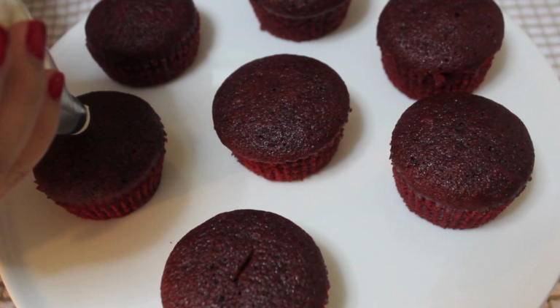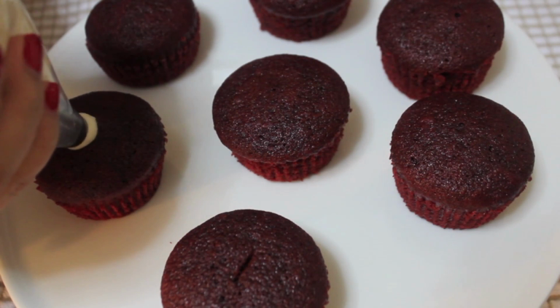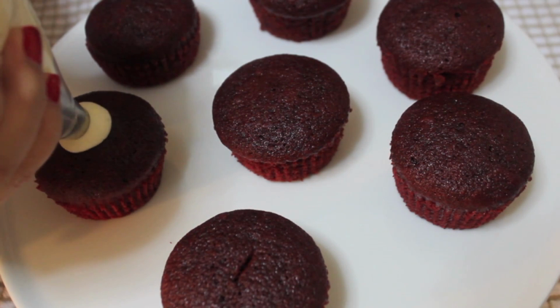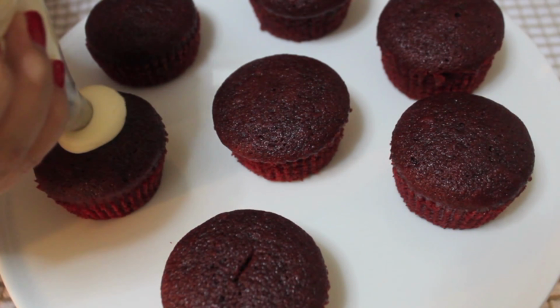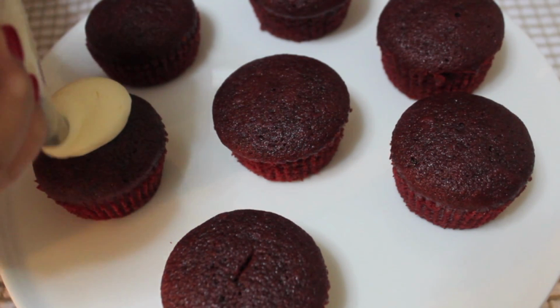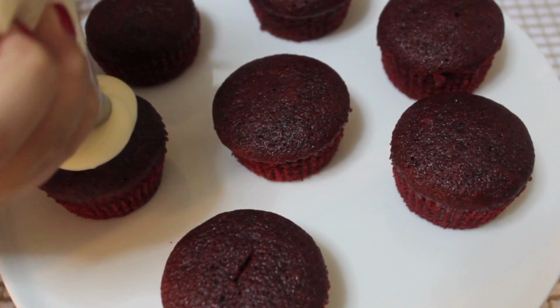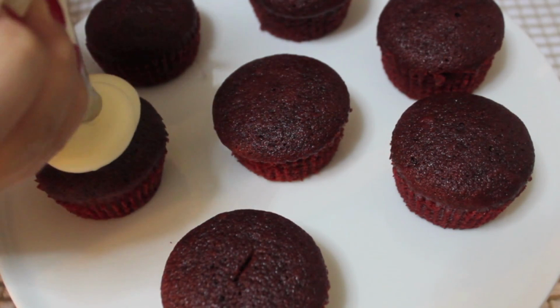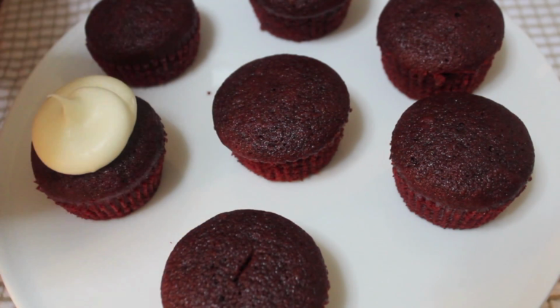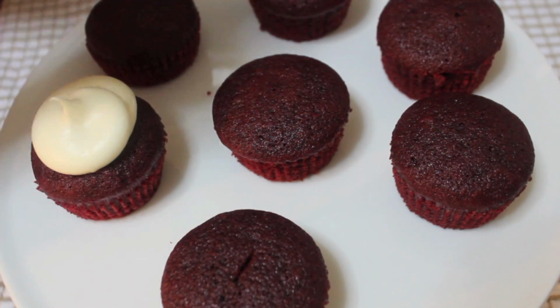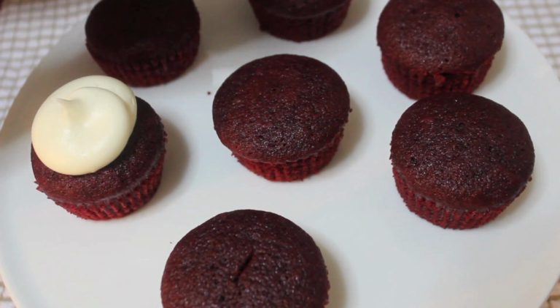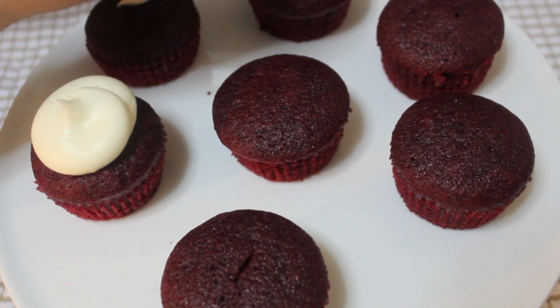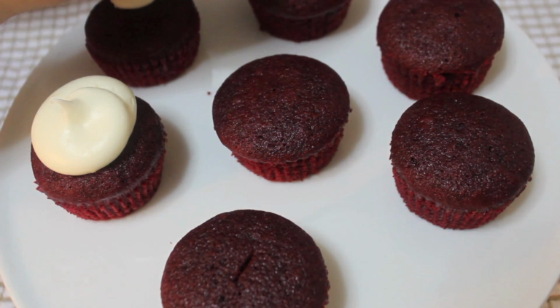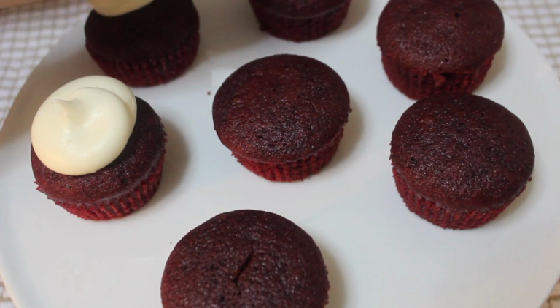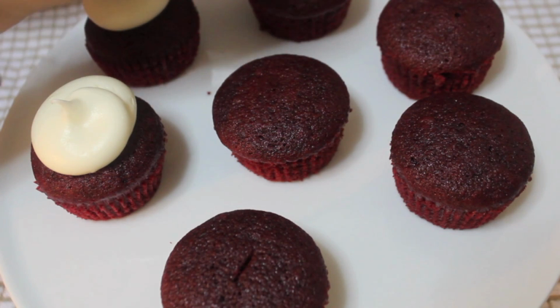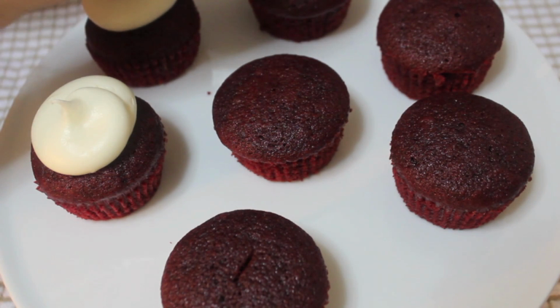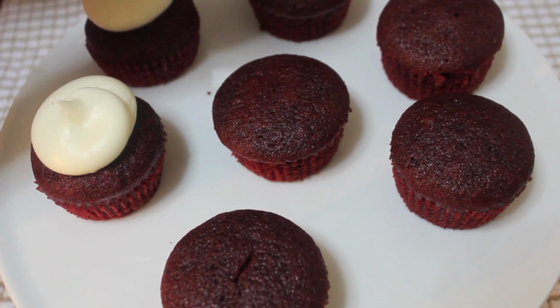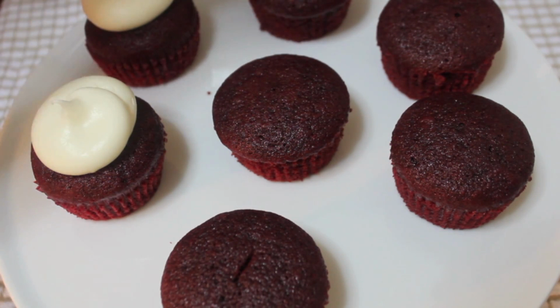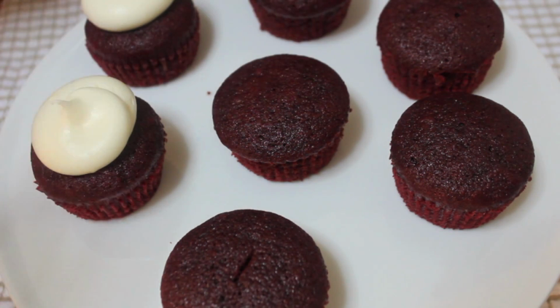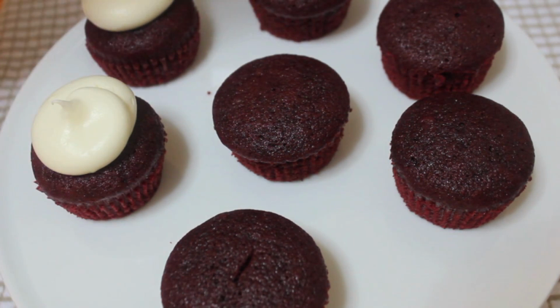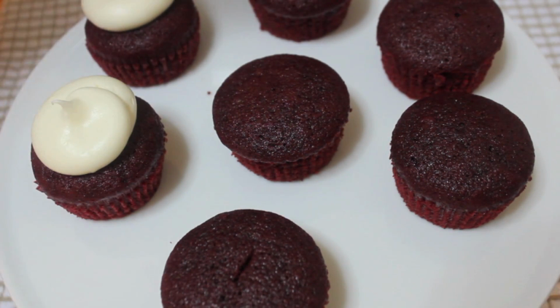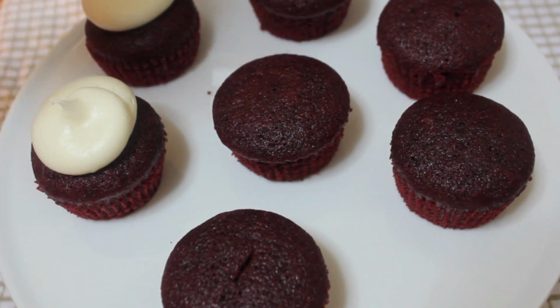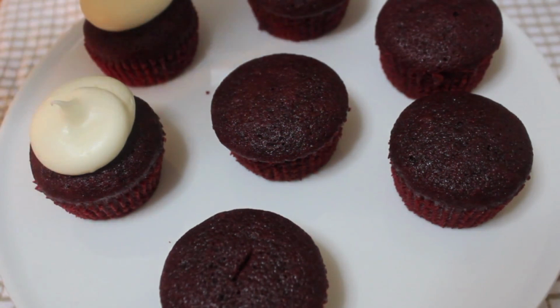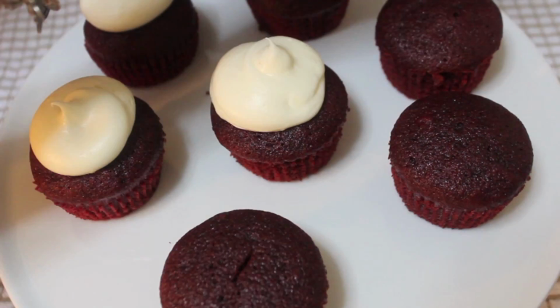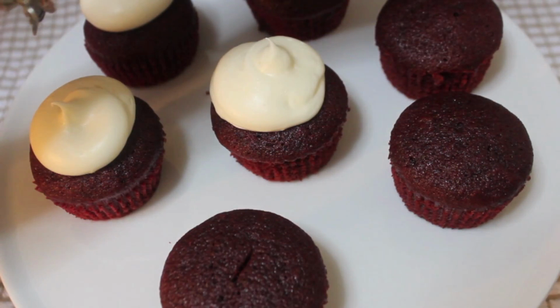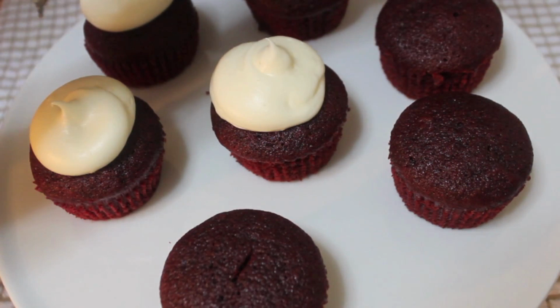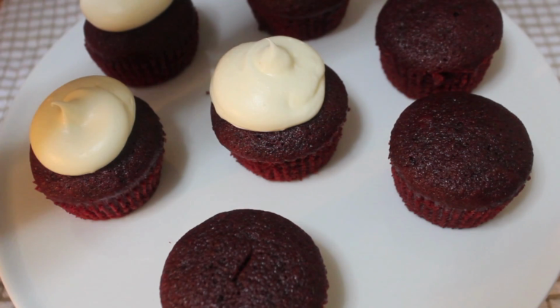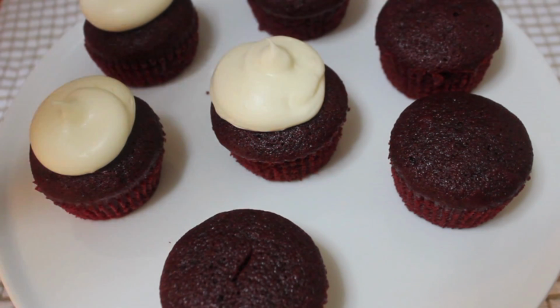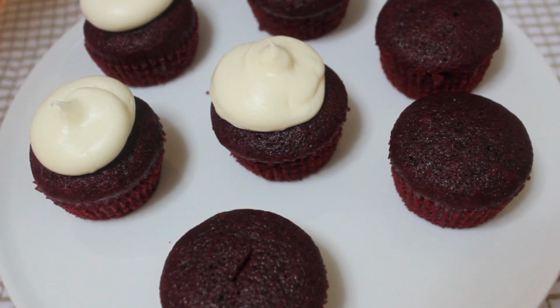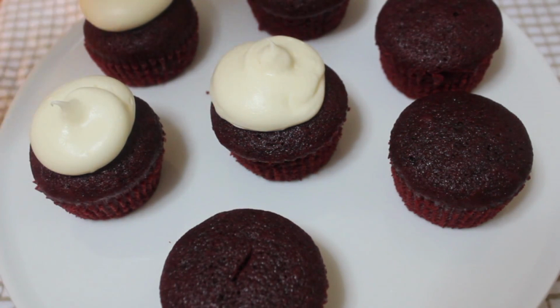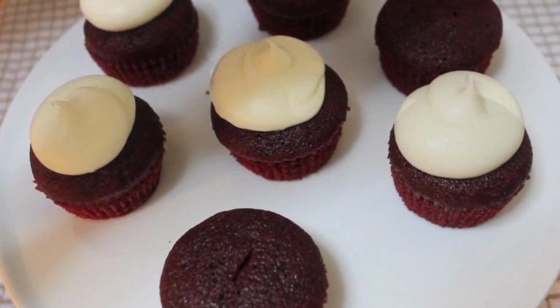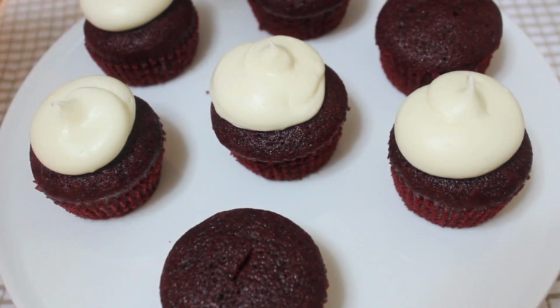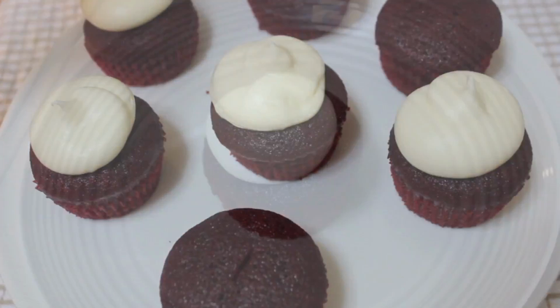I always start from the center and then go around like that. I'm using an 807 tip — you may use a star tip or whichever tip you like or have. These red velvet cupcakes were so moist and delicious, I highly recommend you guys give this a try. Look how great they look!